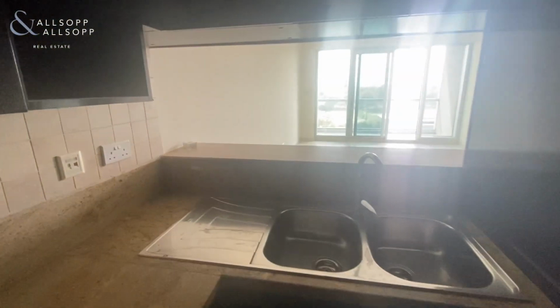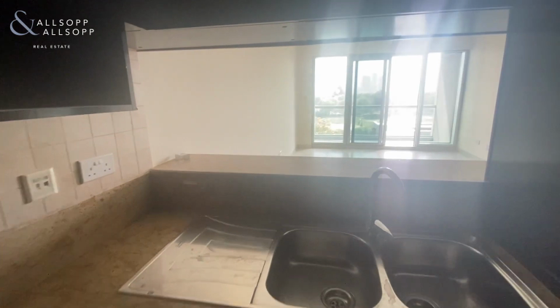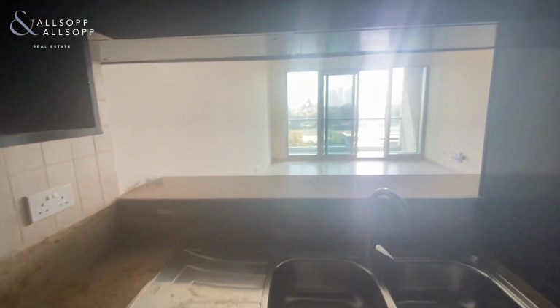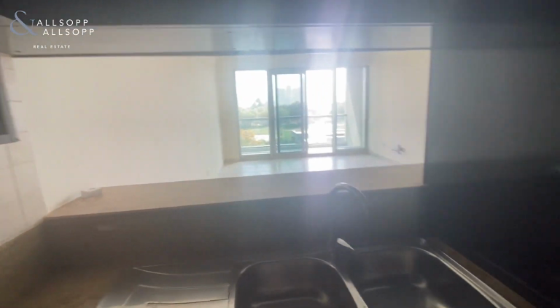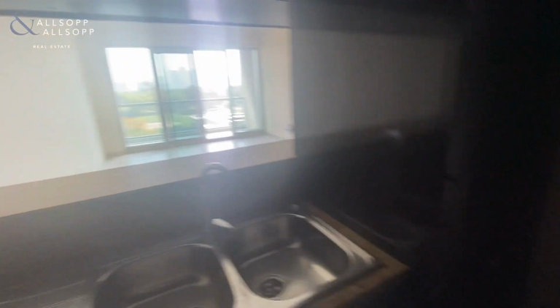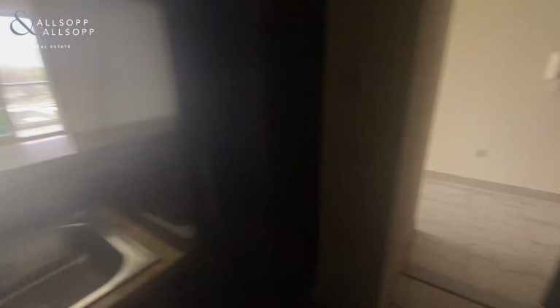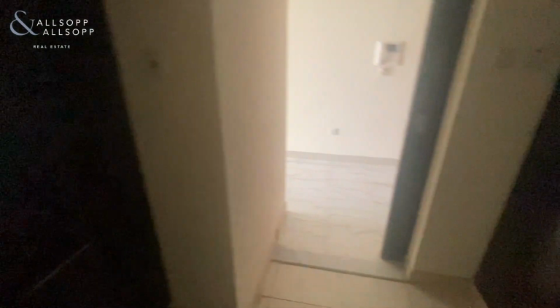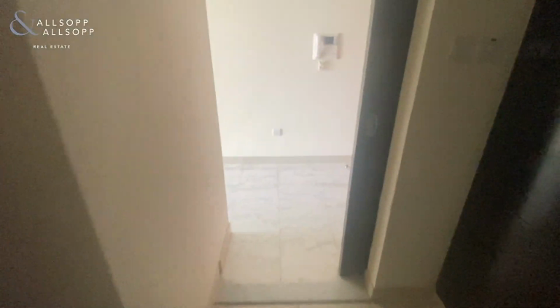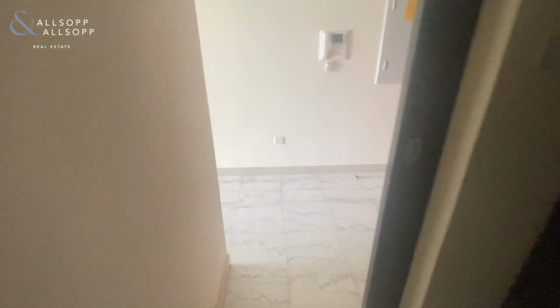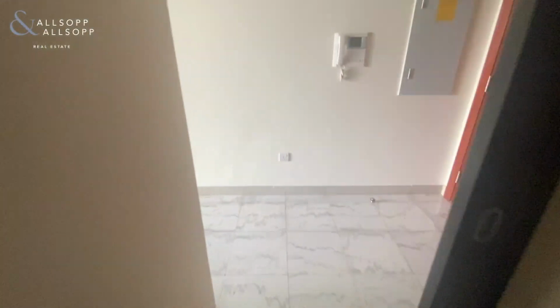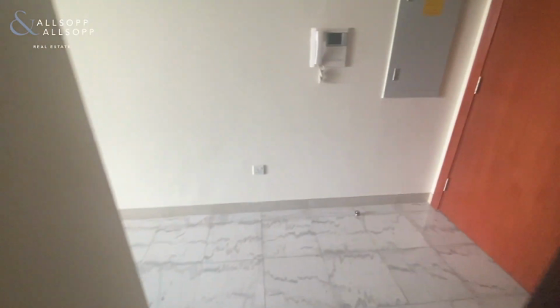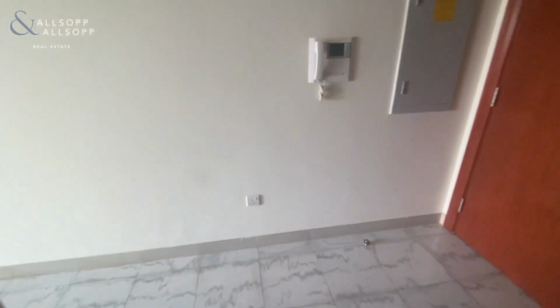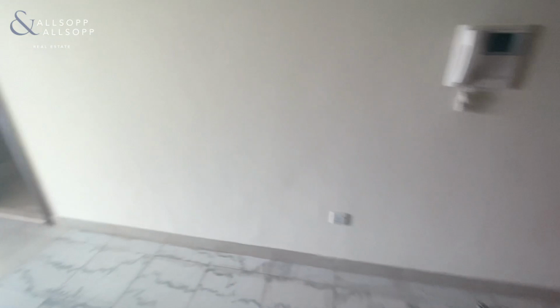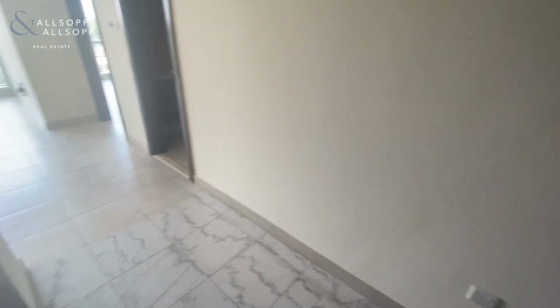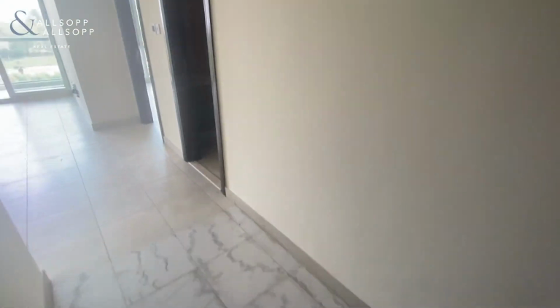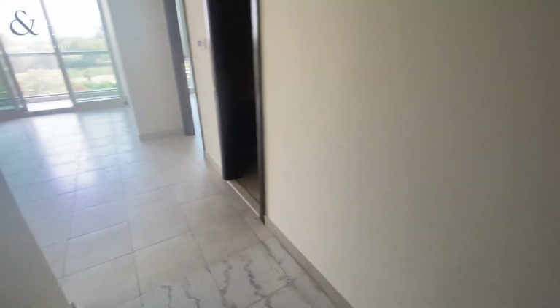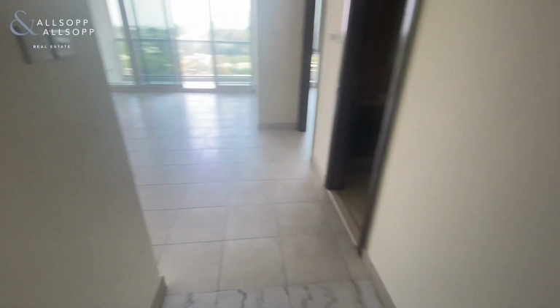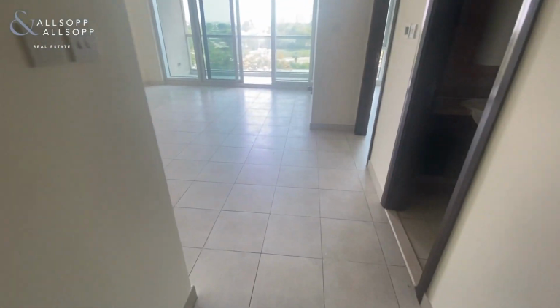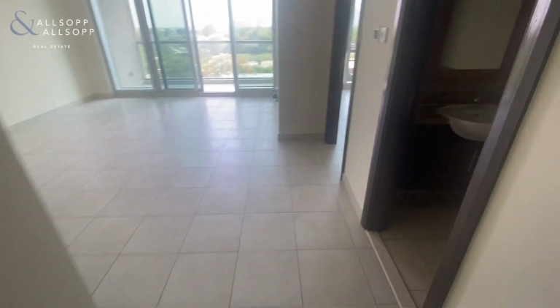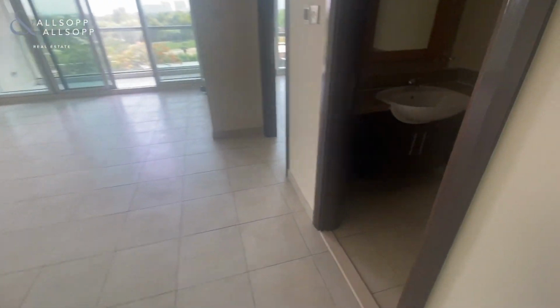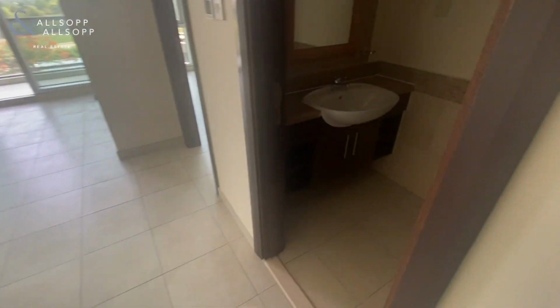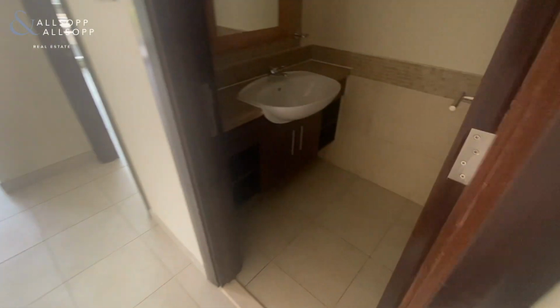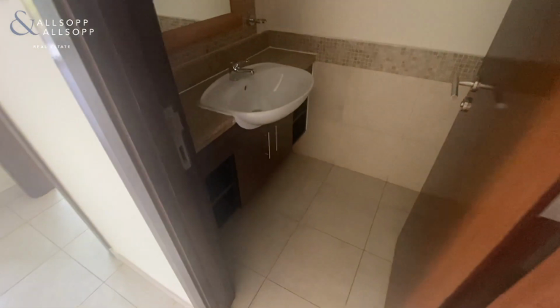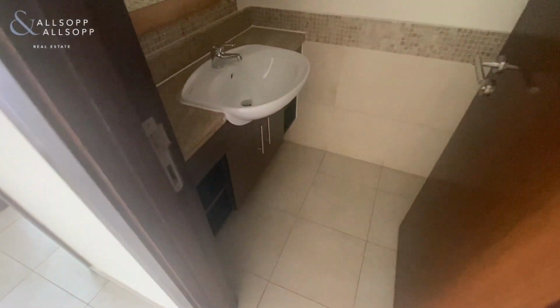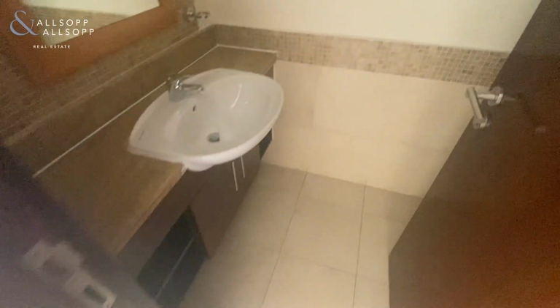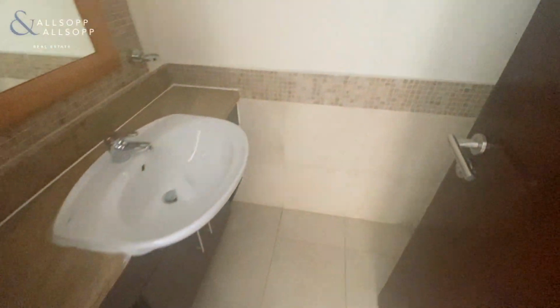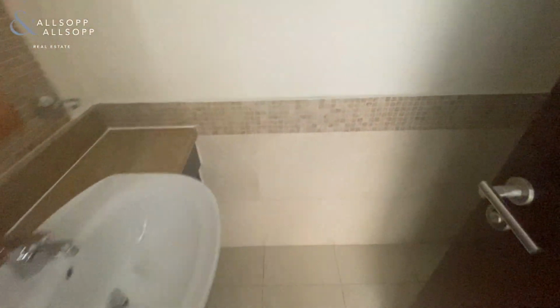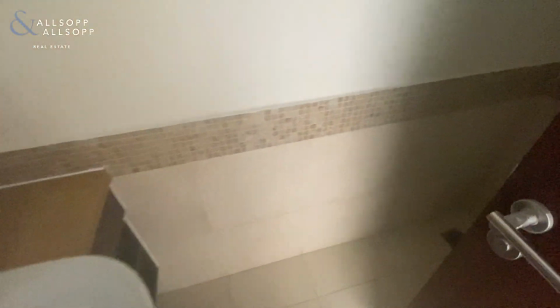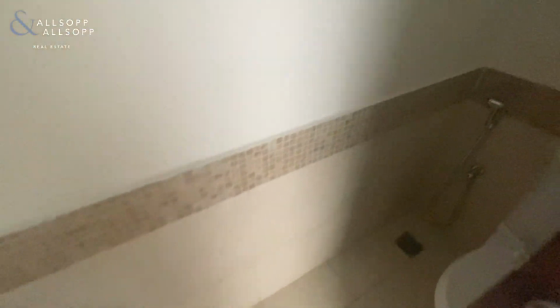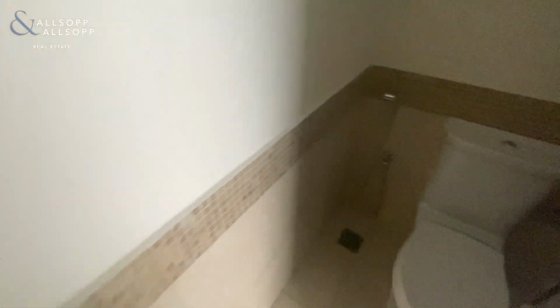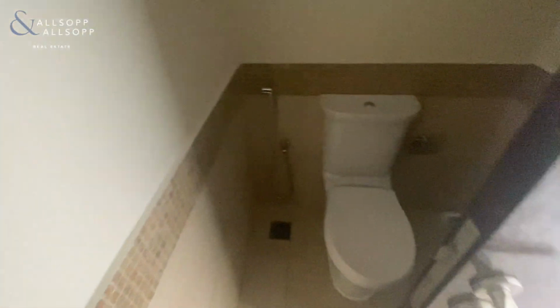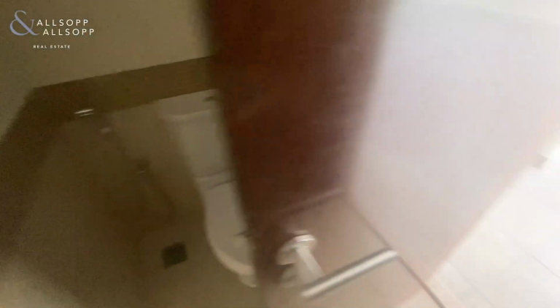The kitchen looks out onto the living and dining area. This apartment does have one and a half bathrooms, so to the right hand side you have a powder room with a sink and the toilet.